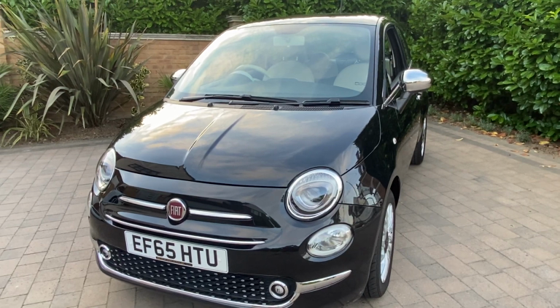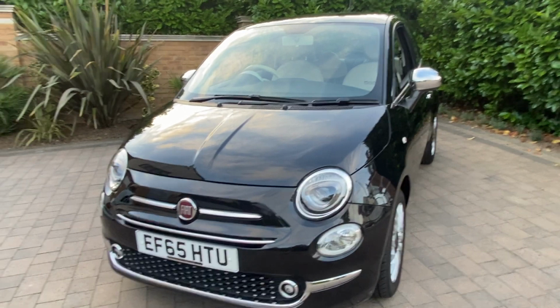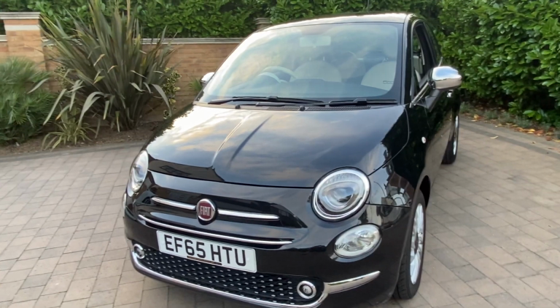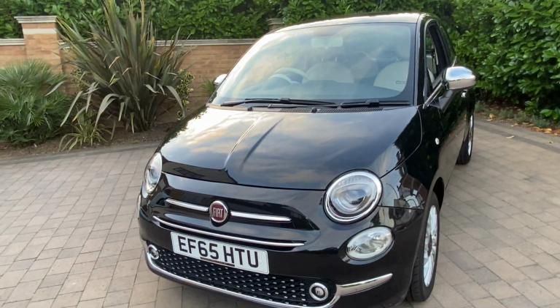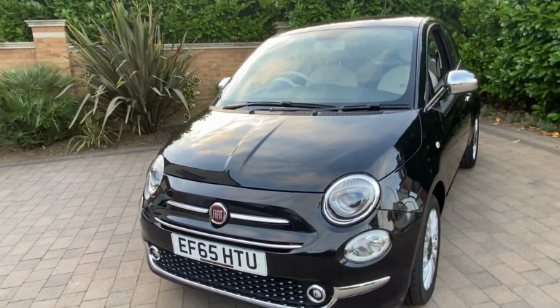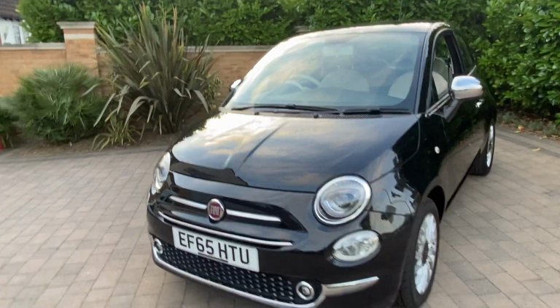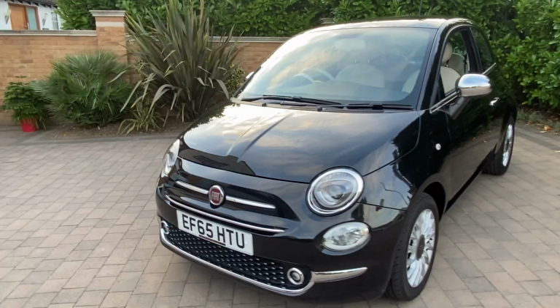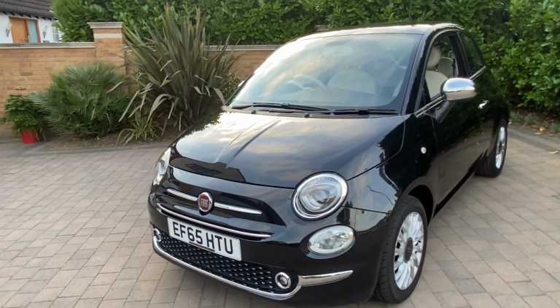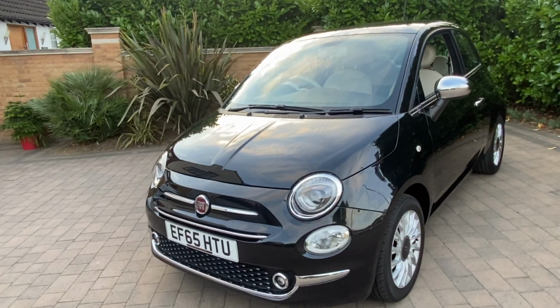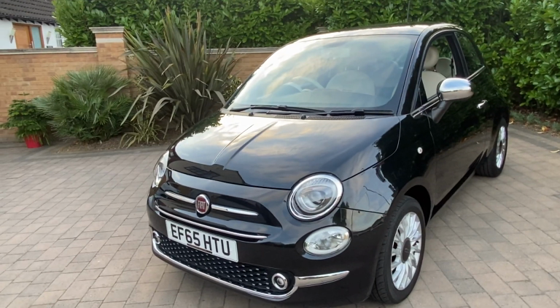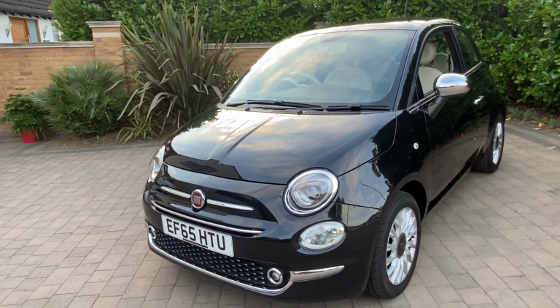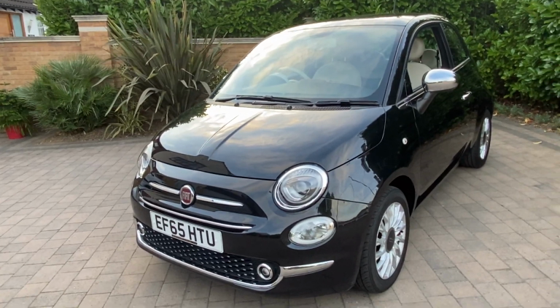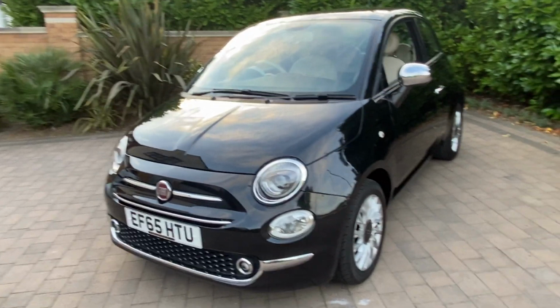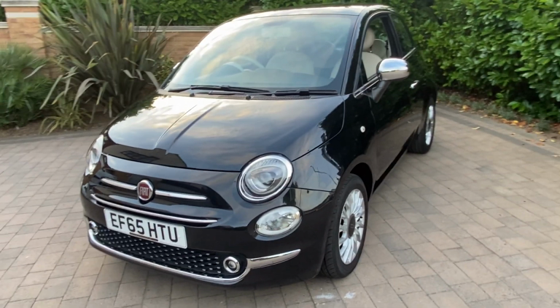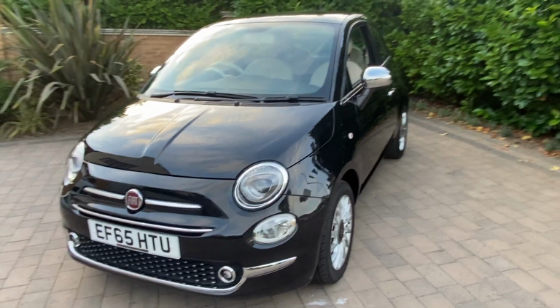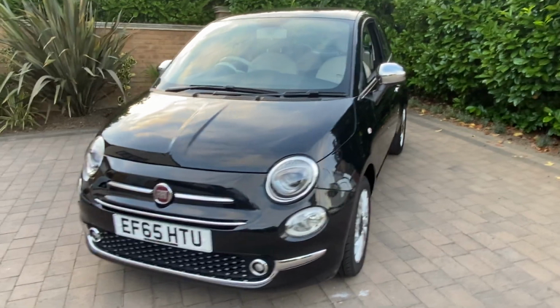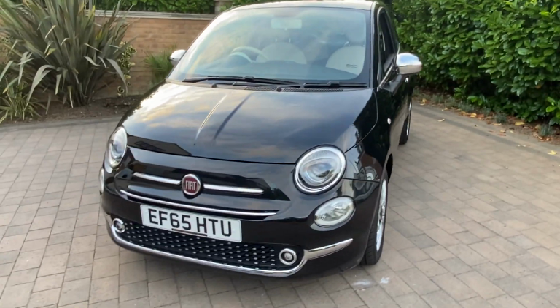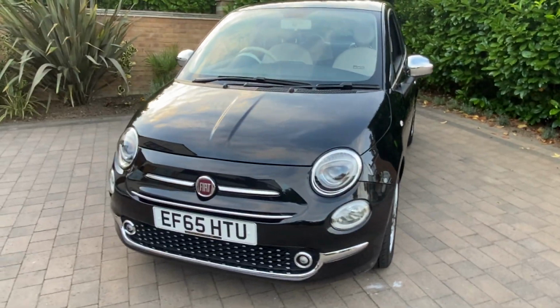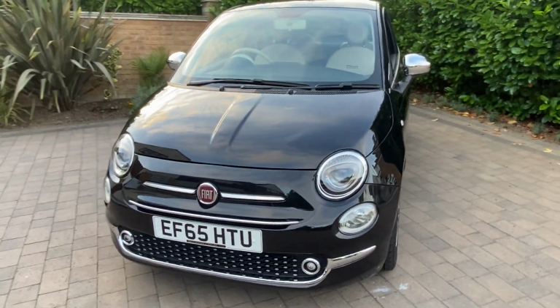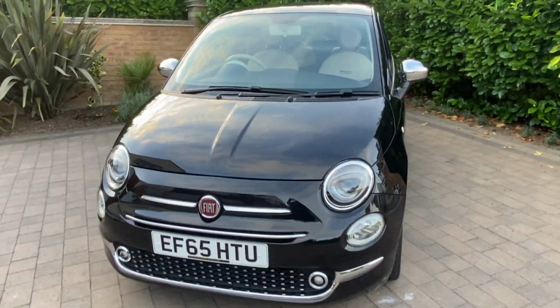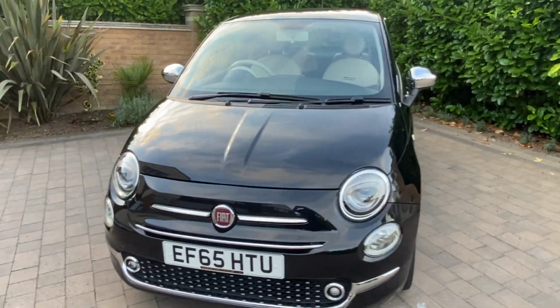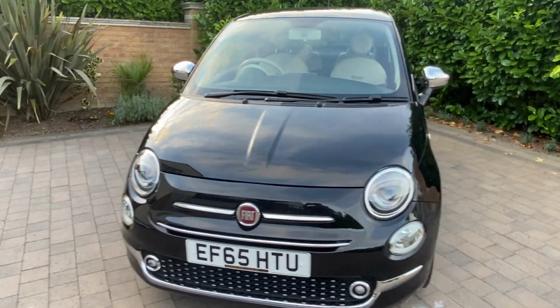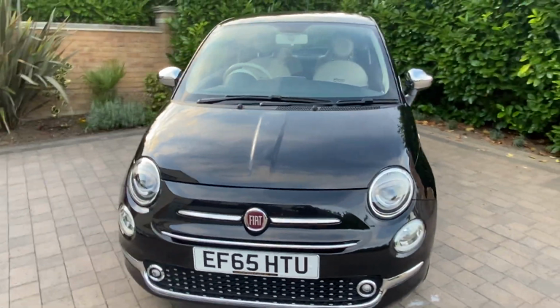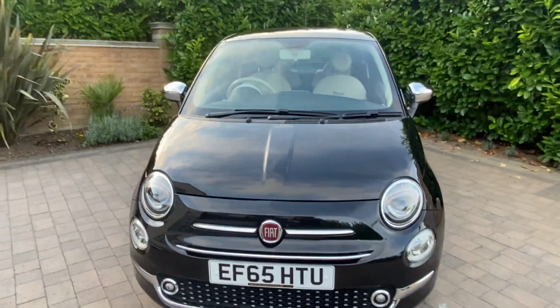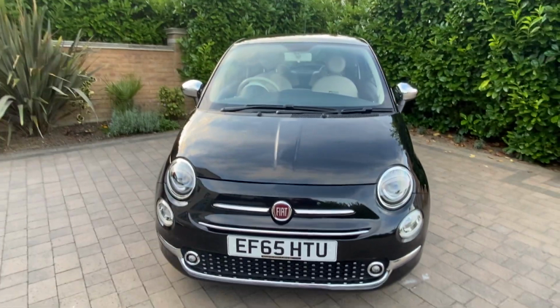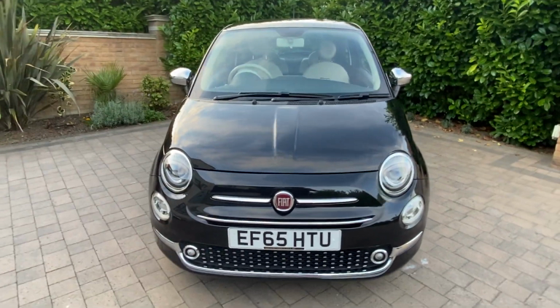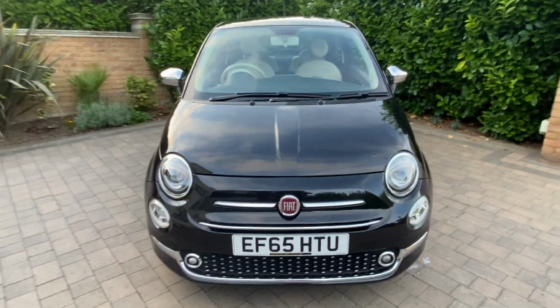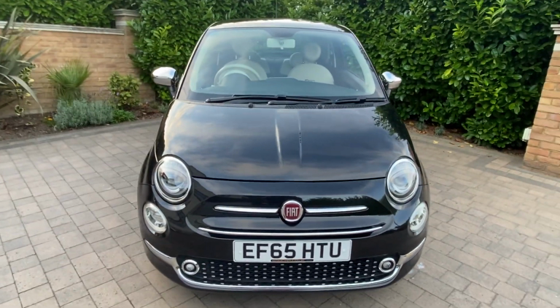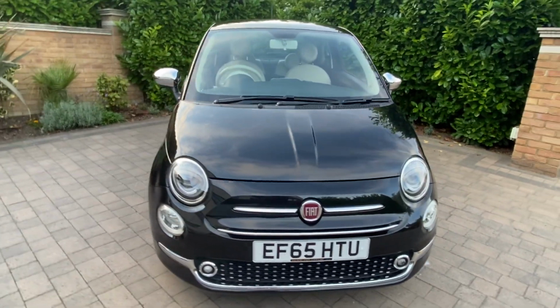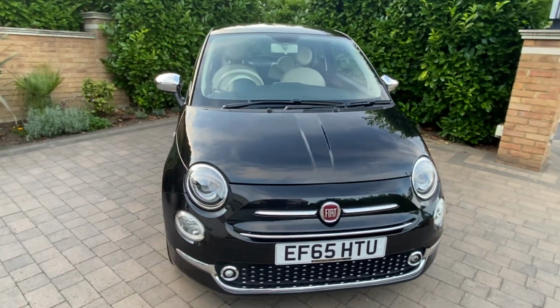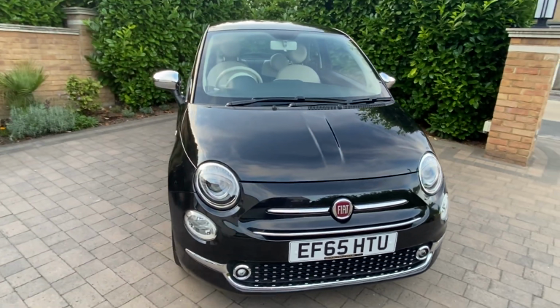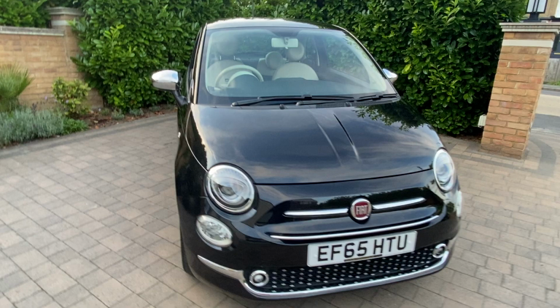Hello and welcome to BooTube. It's Mark from BooCar.co.uk here with one of our latest arrivals, the Fiat 500 1.2 Lounge.